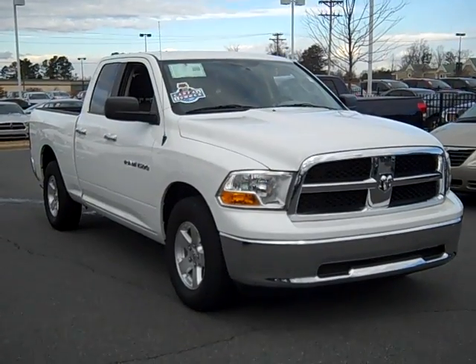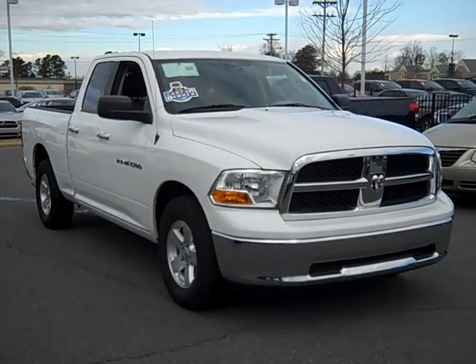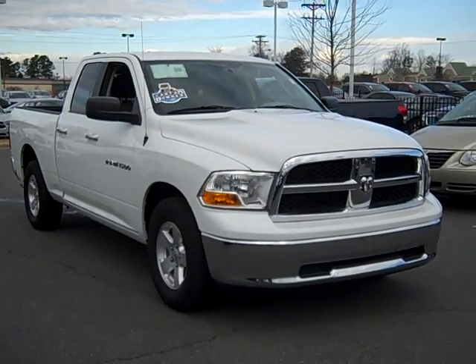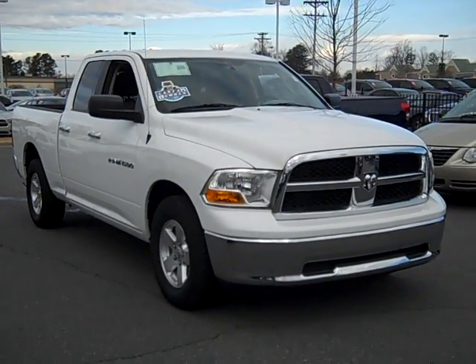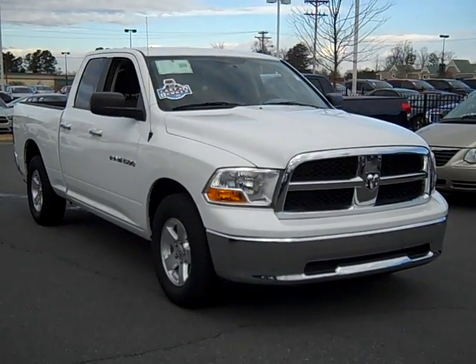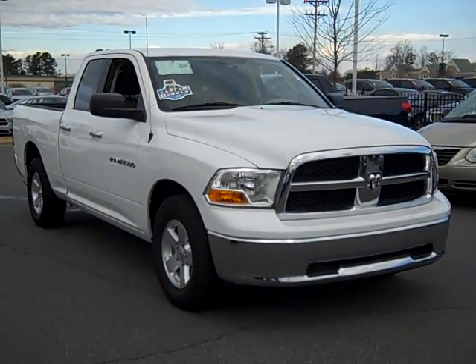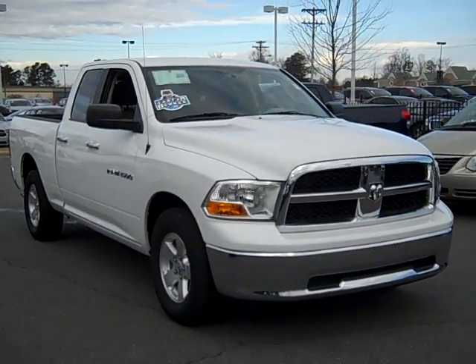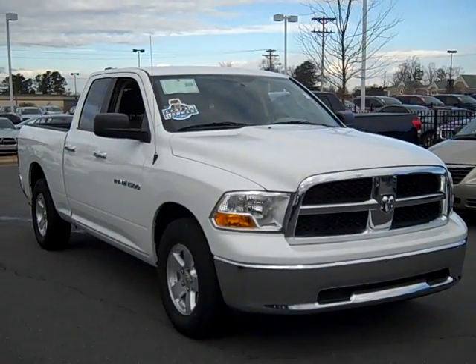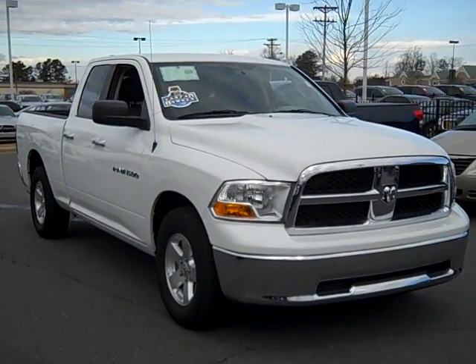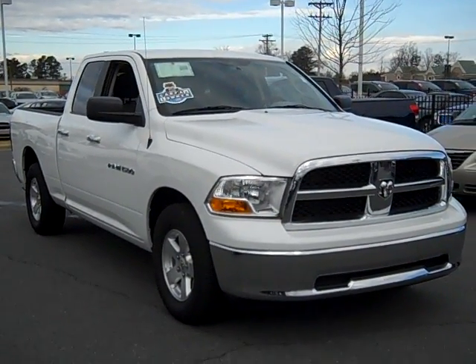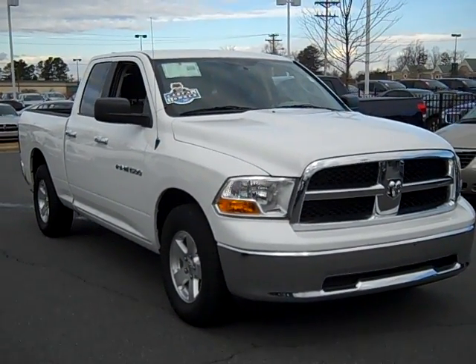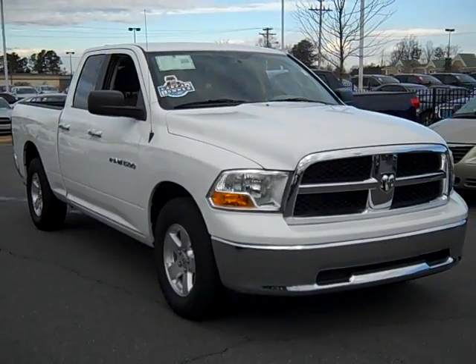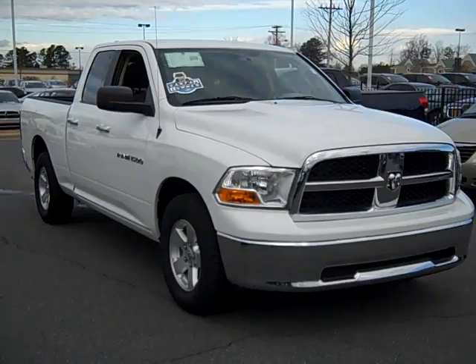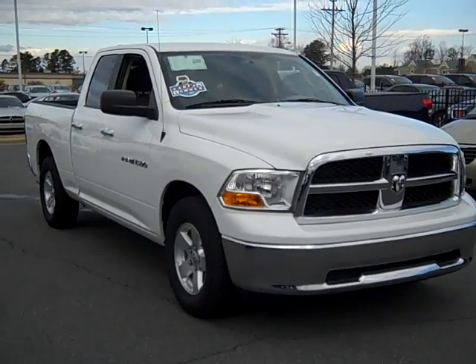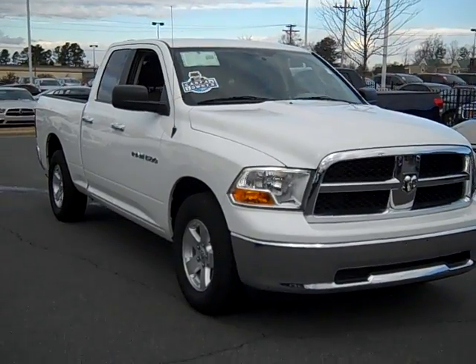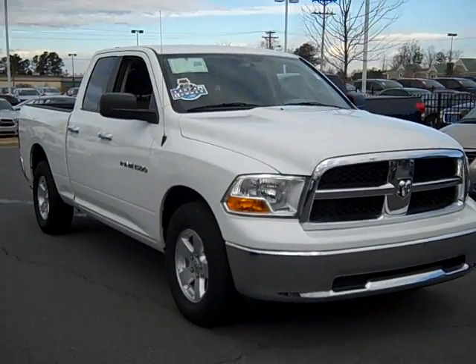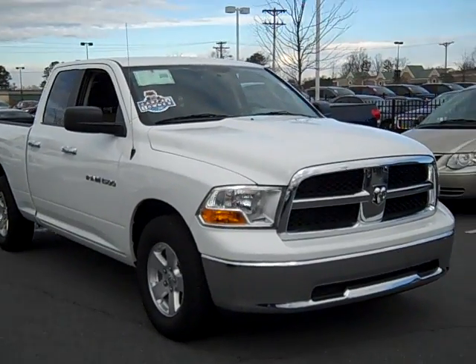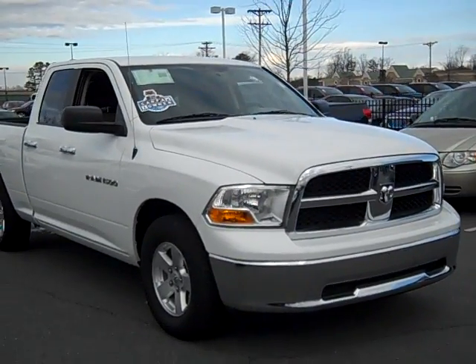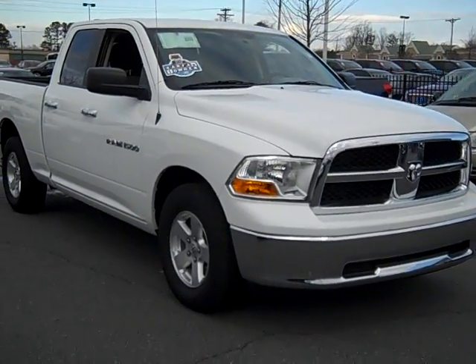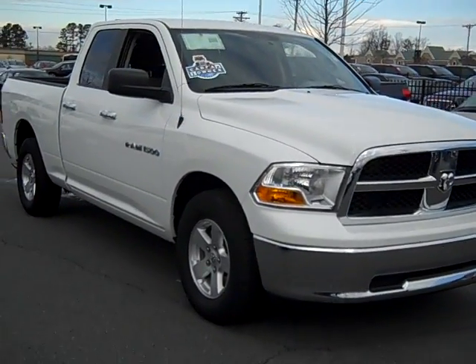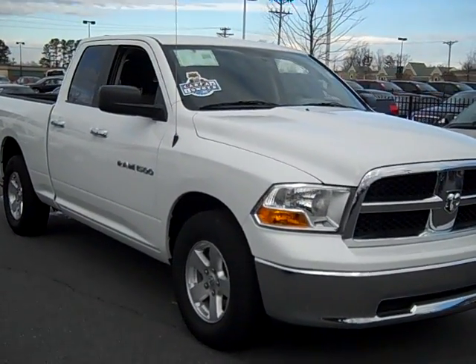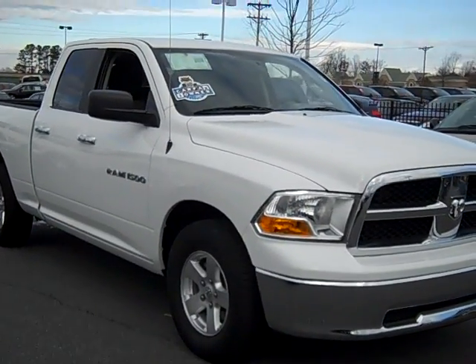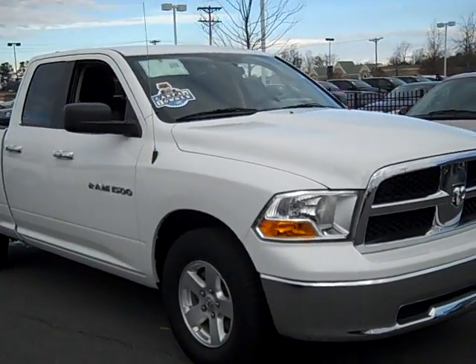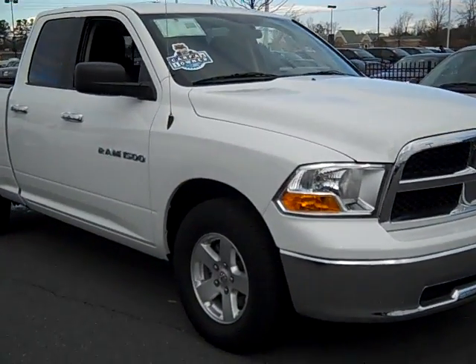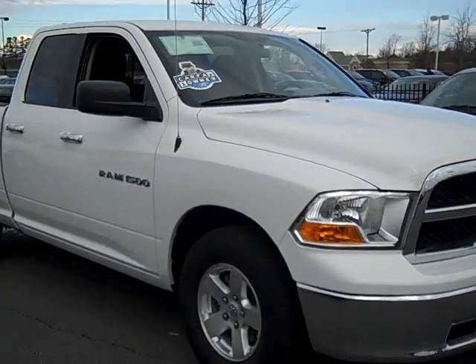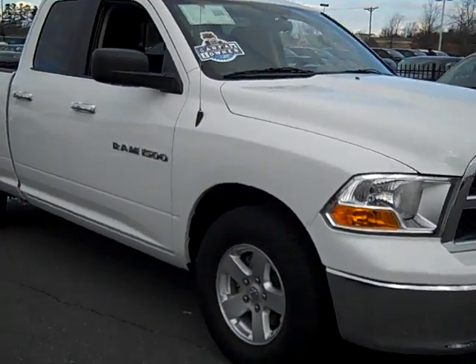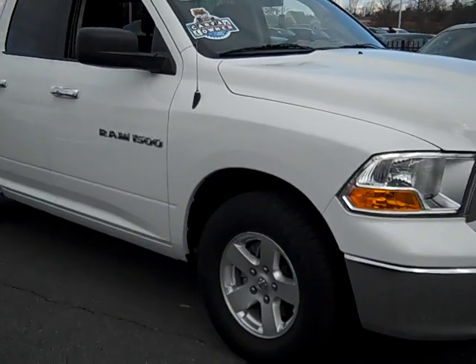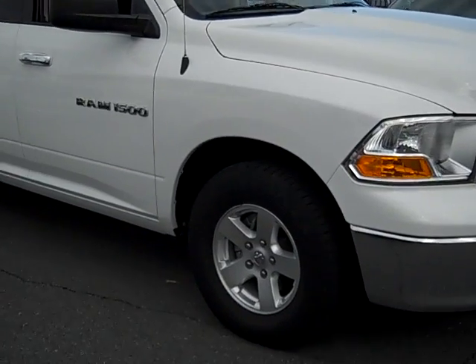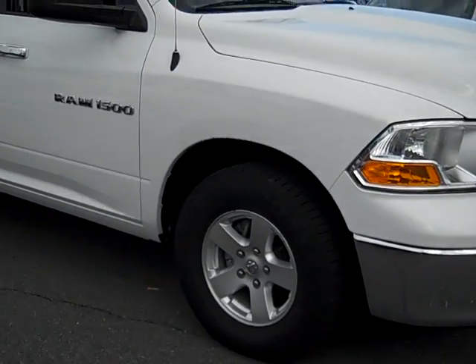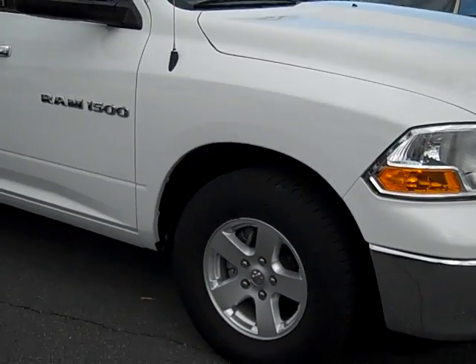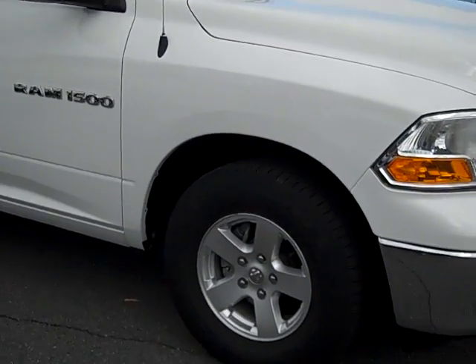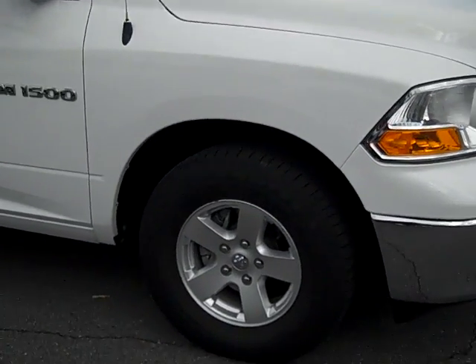With a lovely coat of bright white, our 2011 Ram 1500 truck is honestly an awesome deal. This one owner vehicle has a 4.7 liter V8 engine and a low price. The tires on this Ram are also looking awesome.